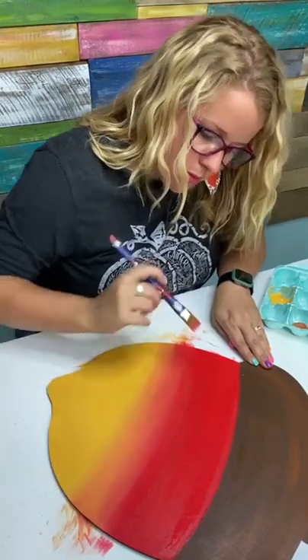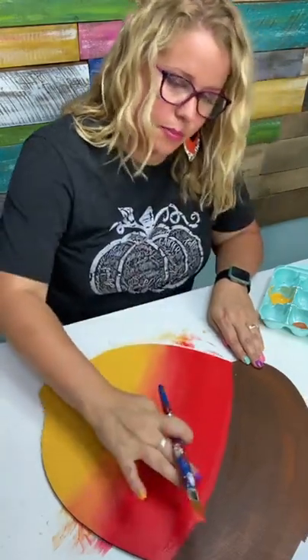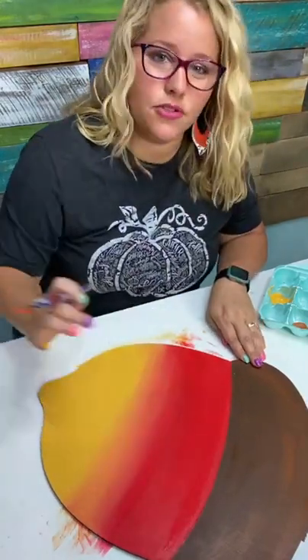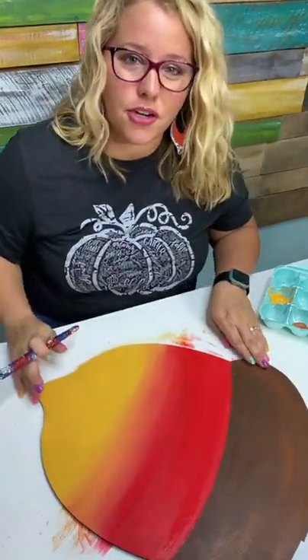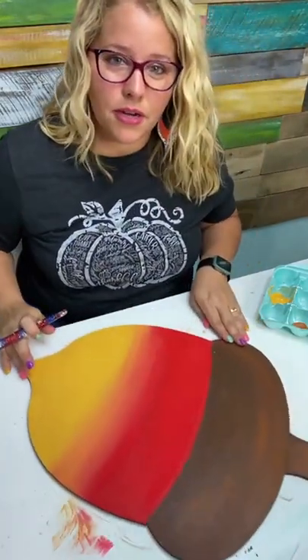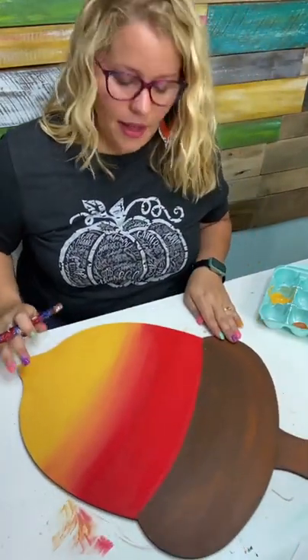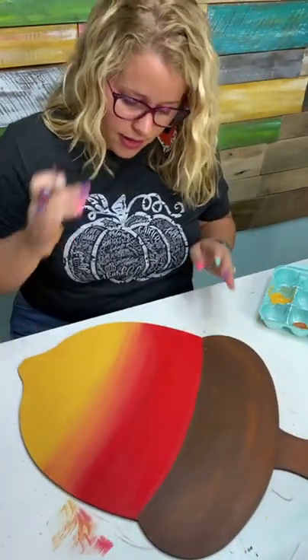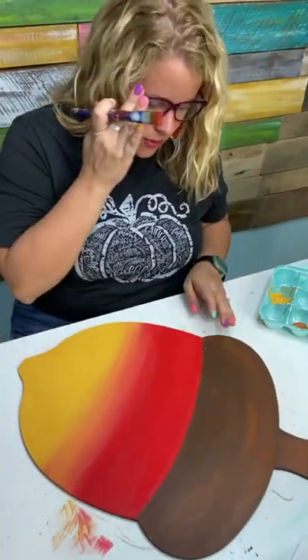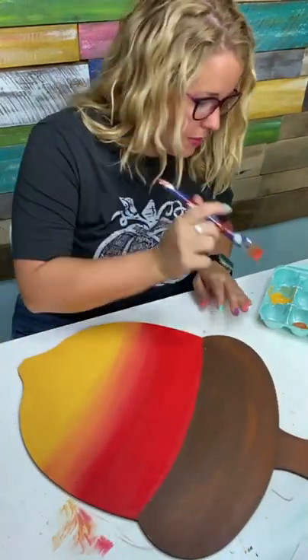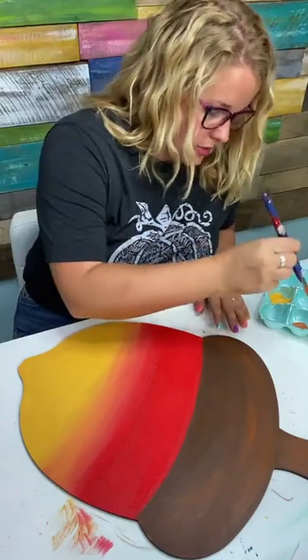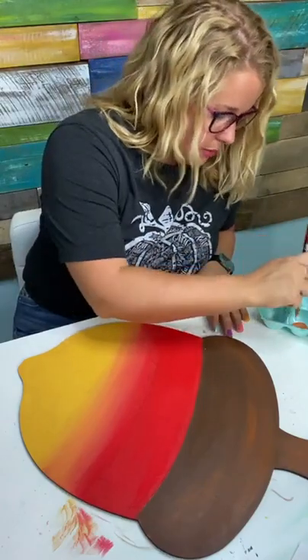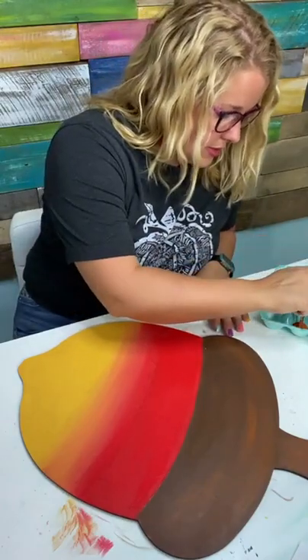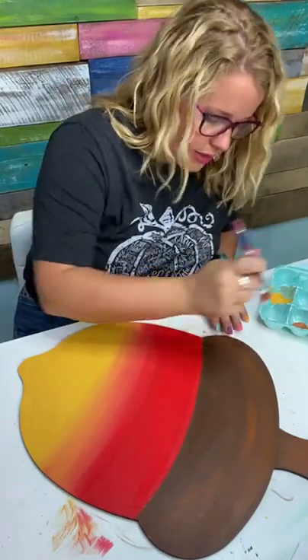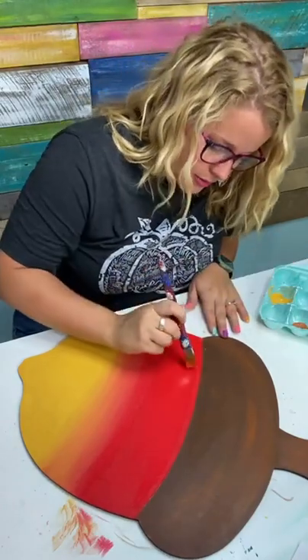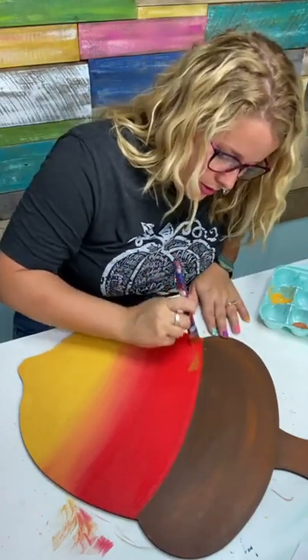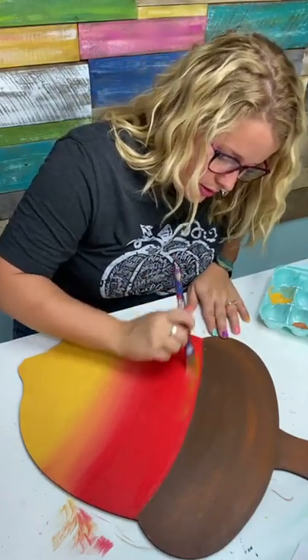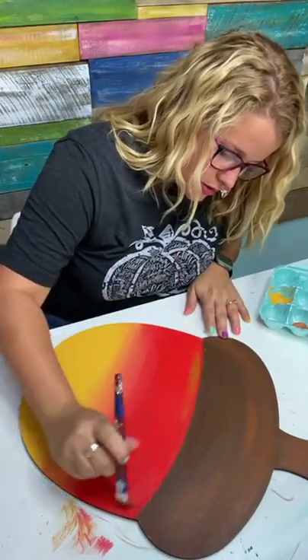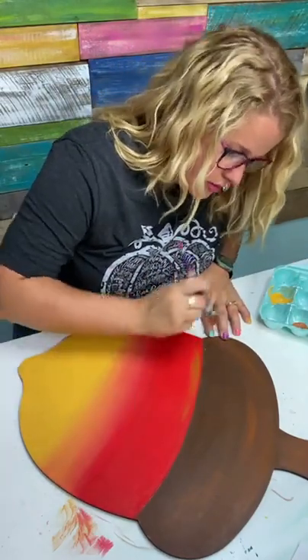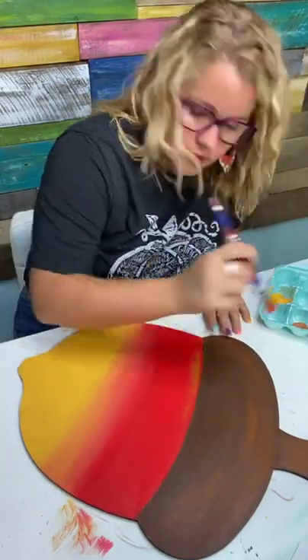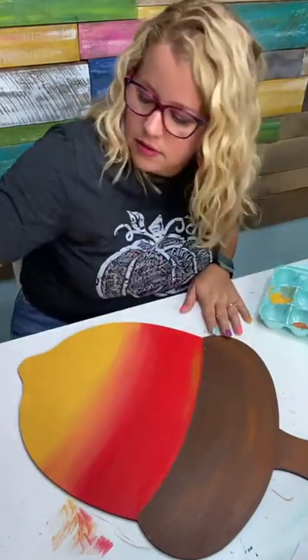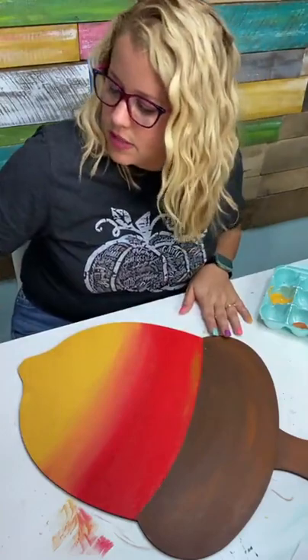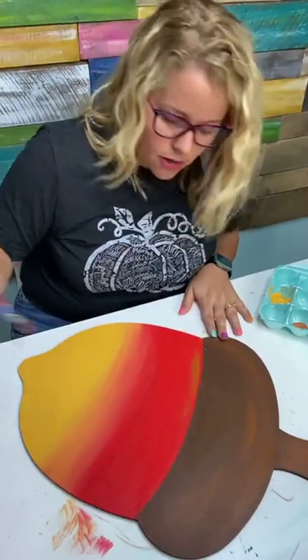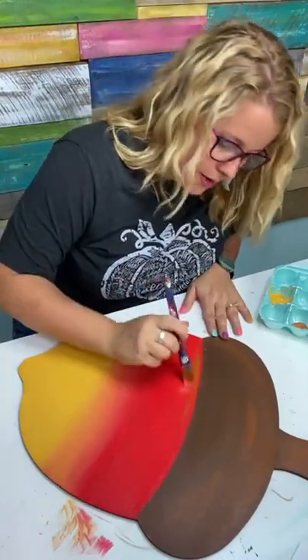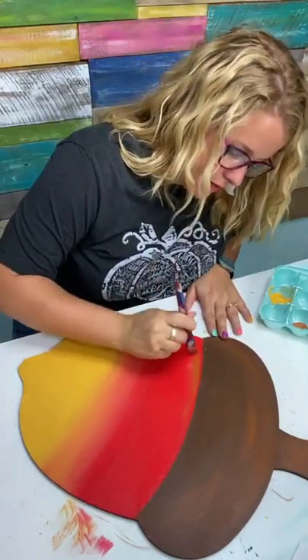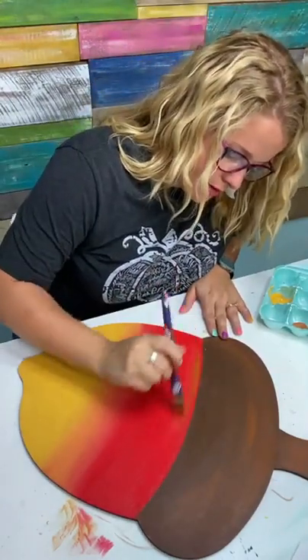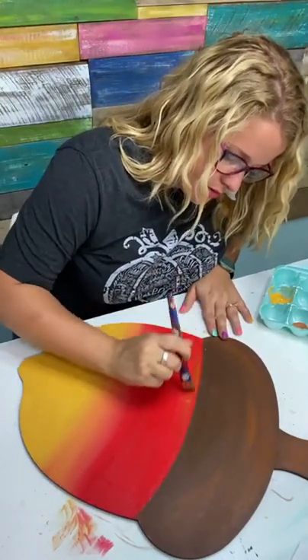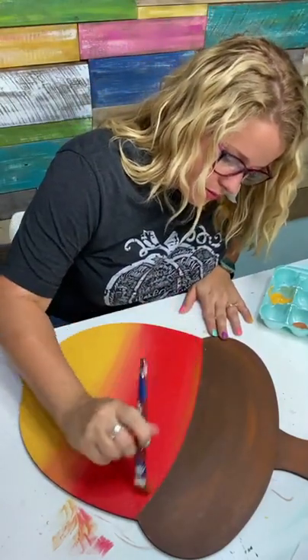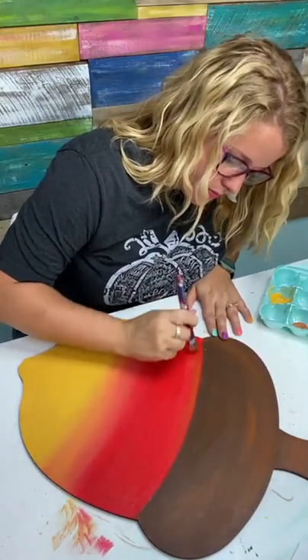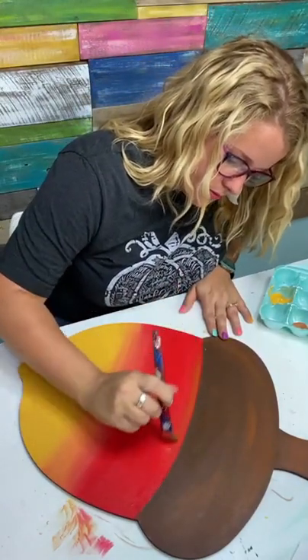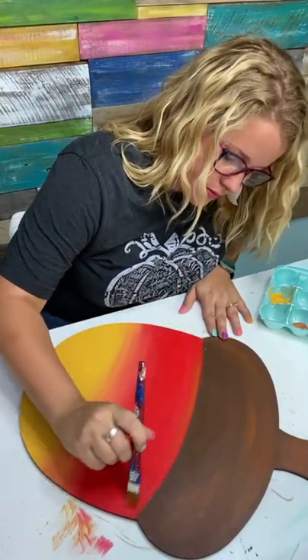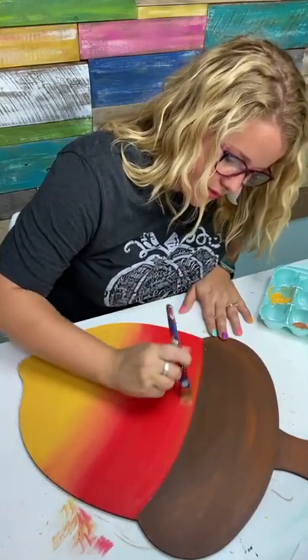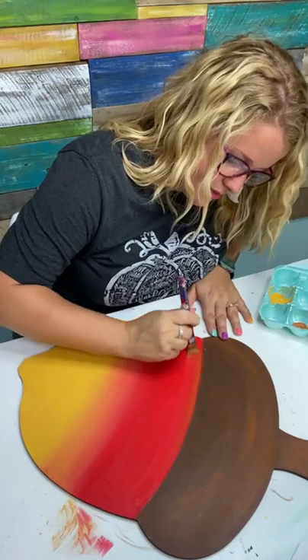I want my red to be a little darker up here near the acorn cap. I think I'm going to get a little bit of this cinnamon color and see what that looks like. Let me get some water — it's not blending very well.